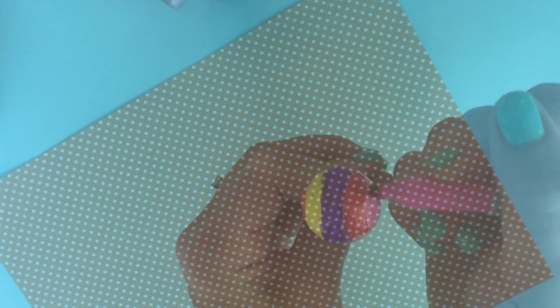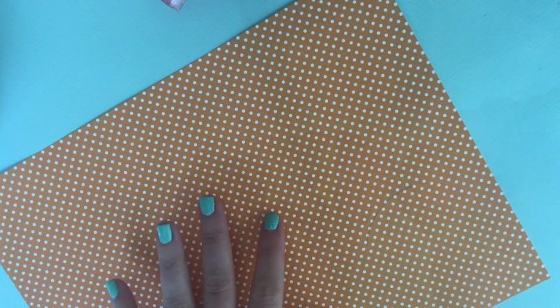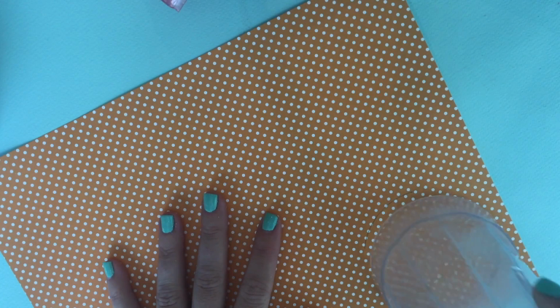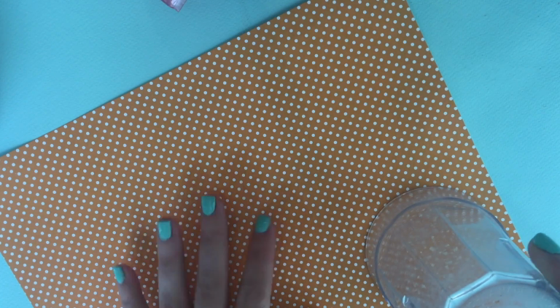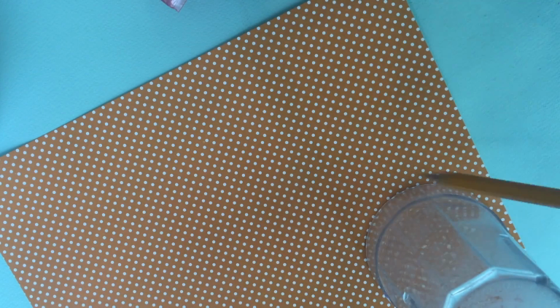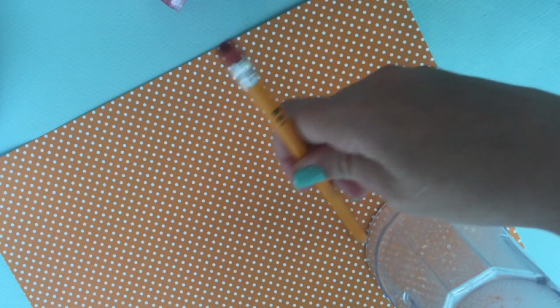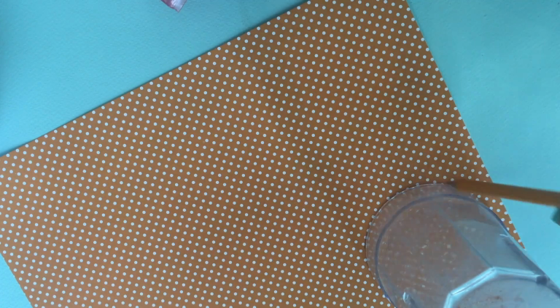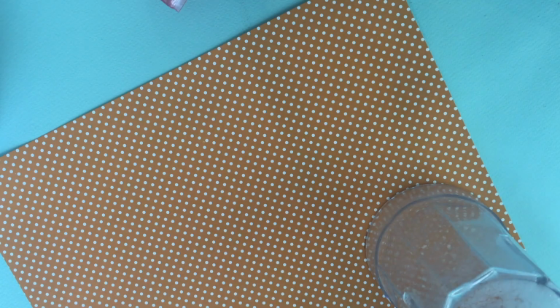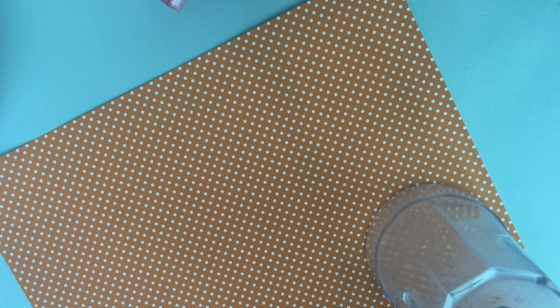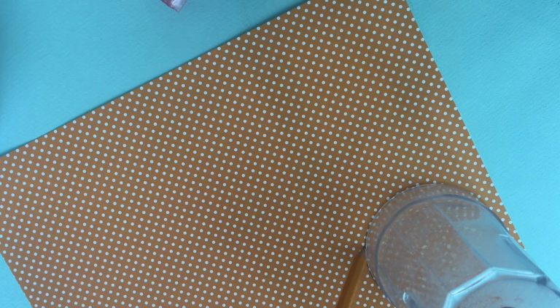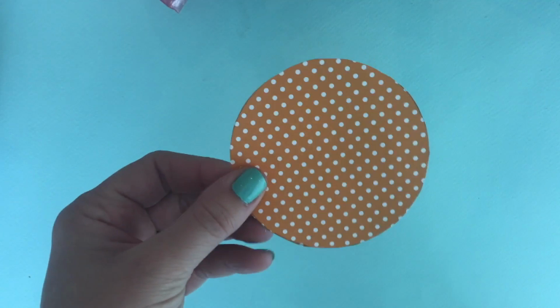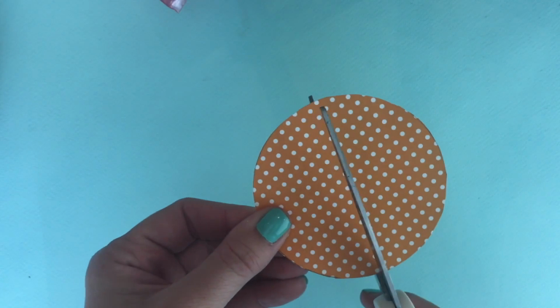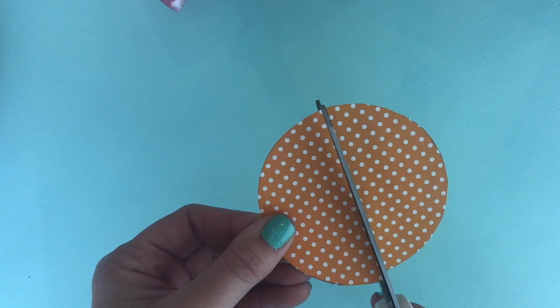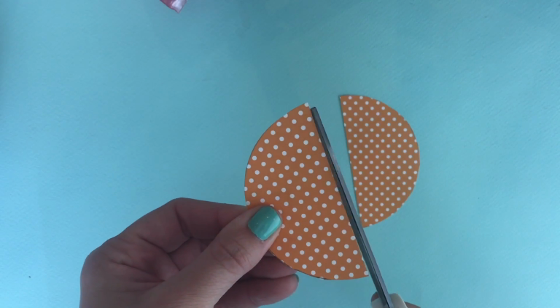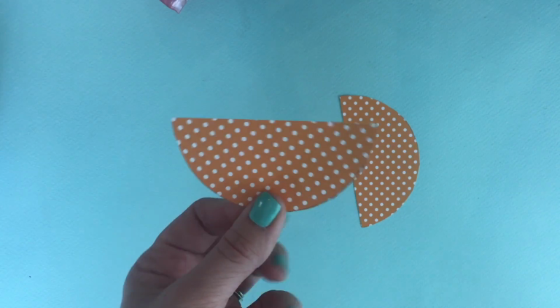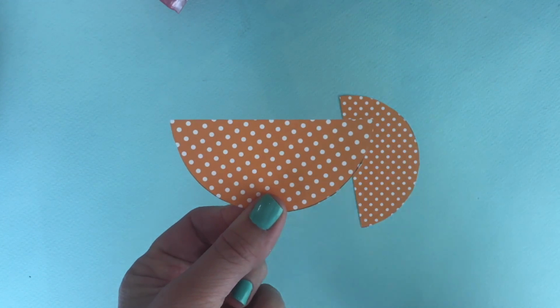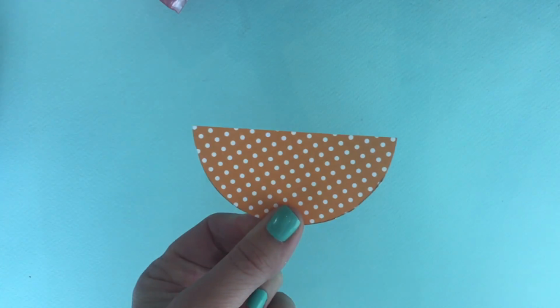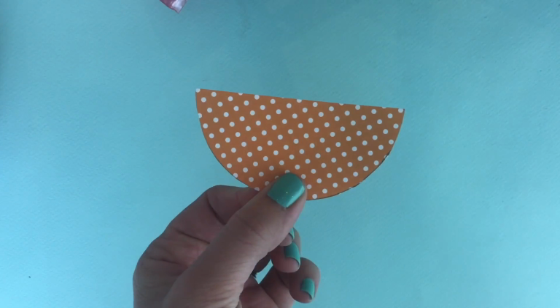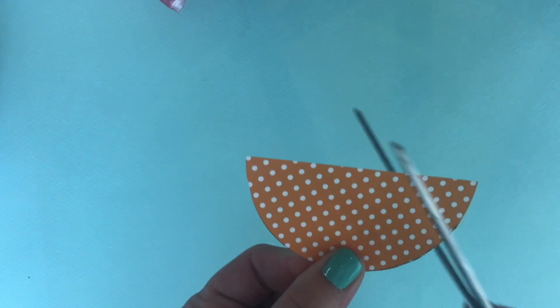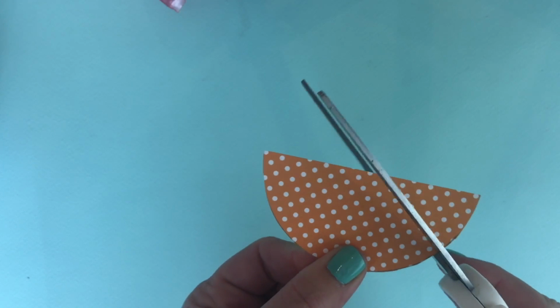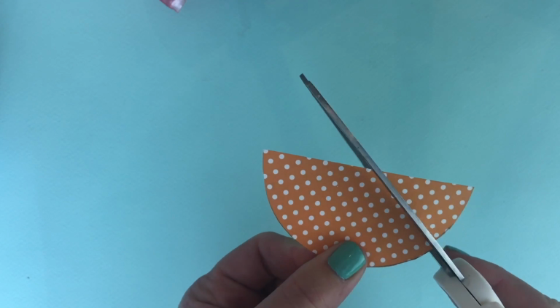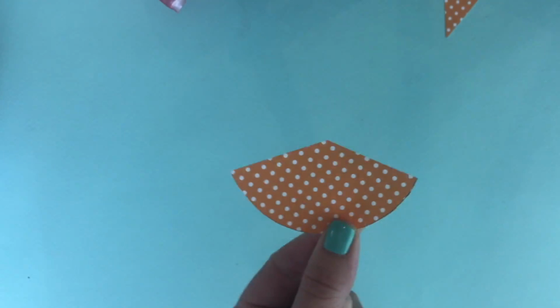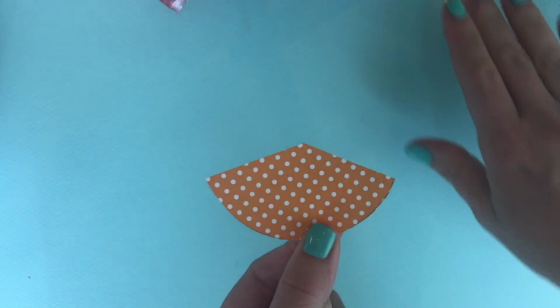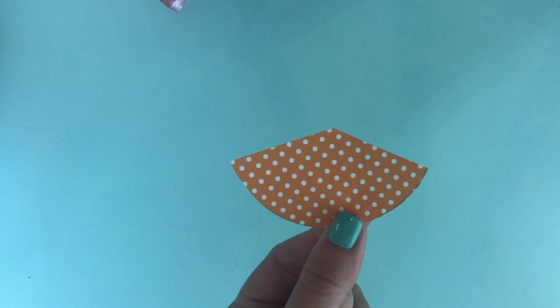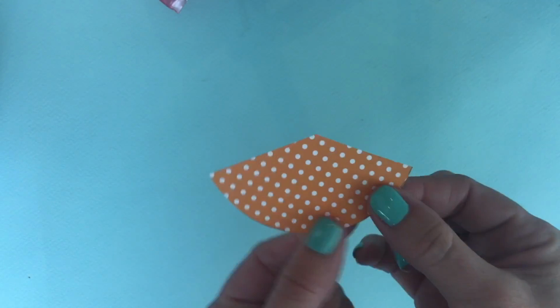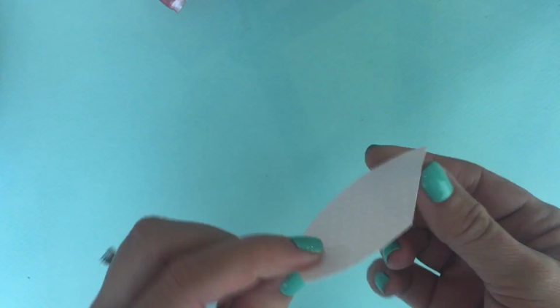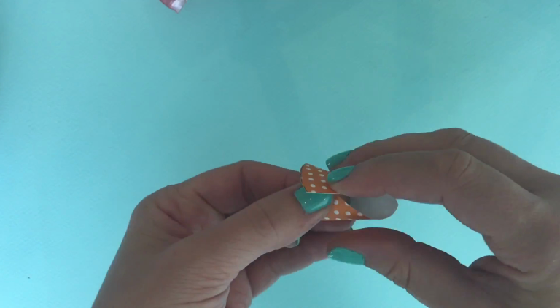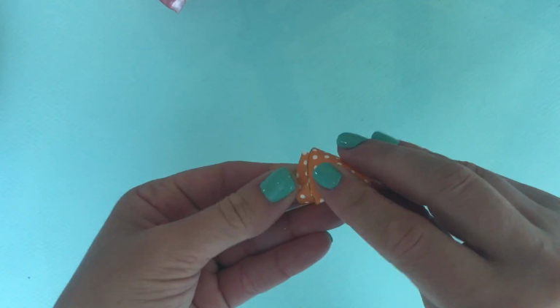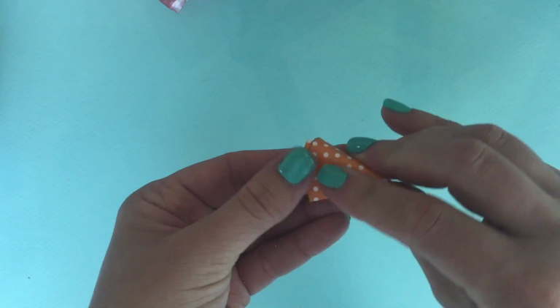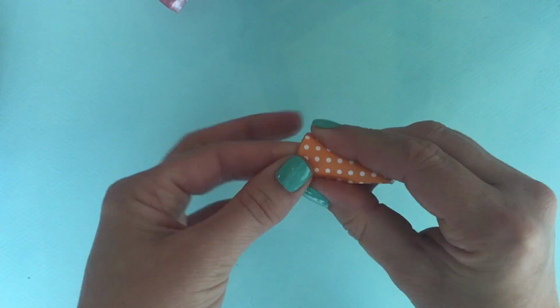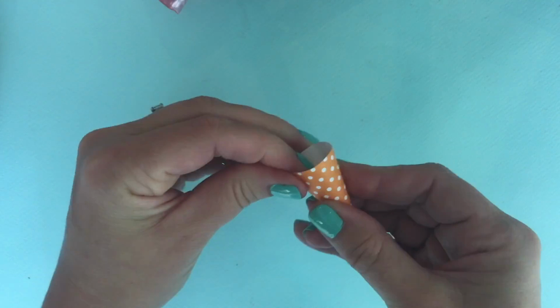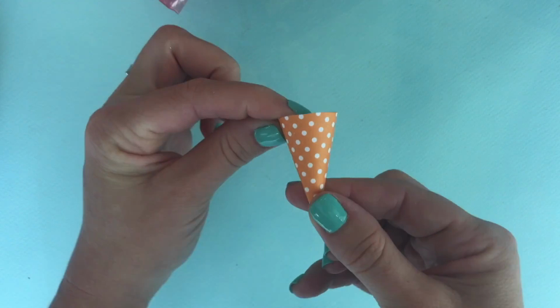Then for the holder, take your scrapbook paper, trace a circle on it, cut it out, cut the circle in half, then cut a slice of pizza off of it, and now you can roll it up to make a cone. Just use a glue stick to glue it together.